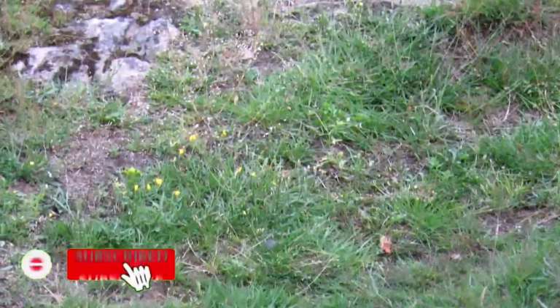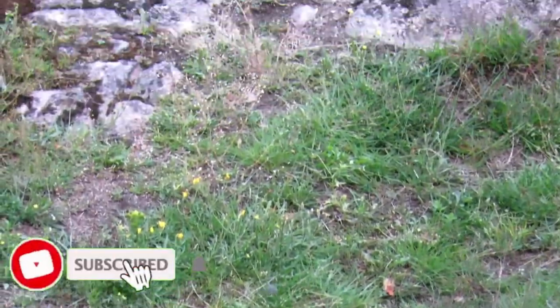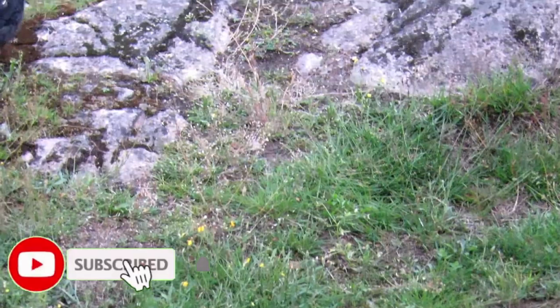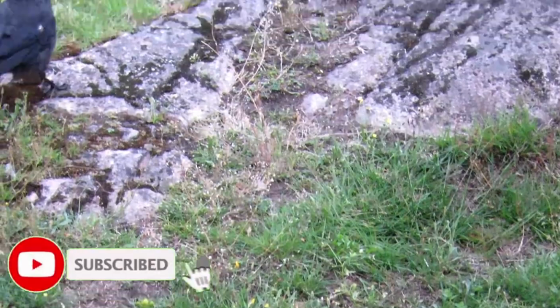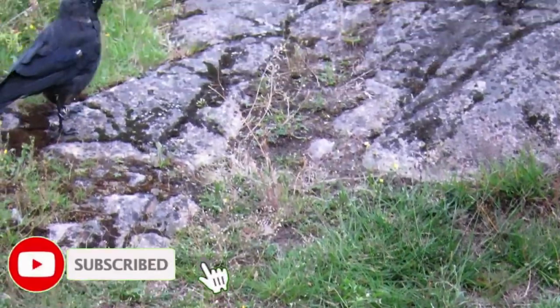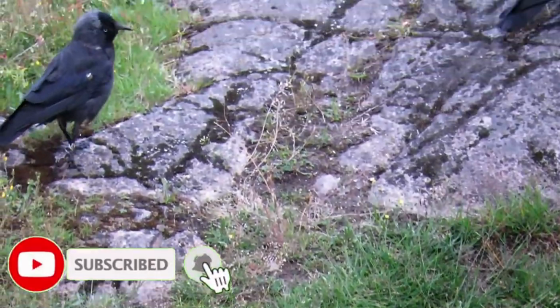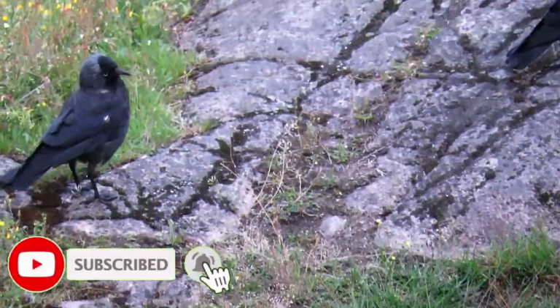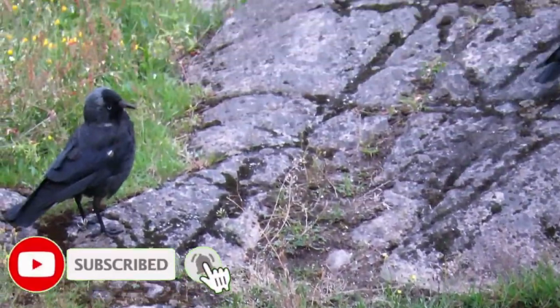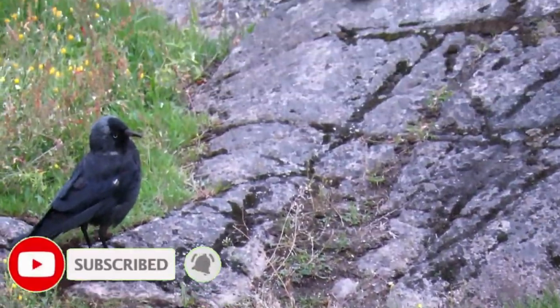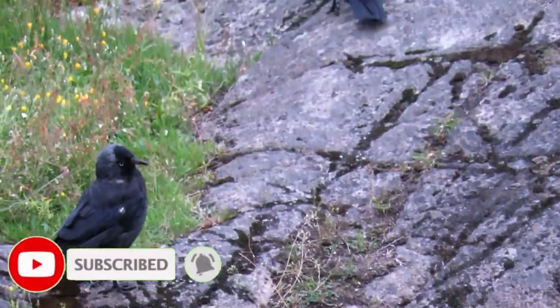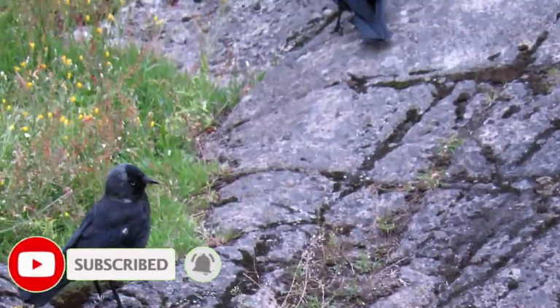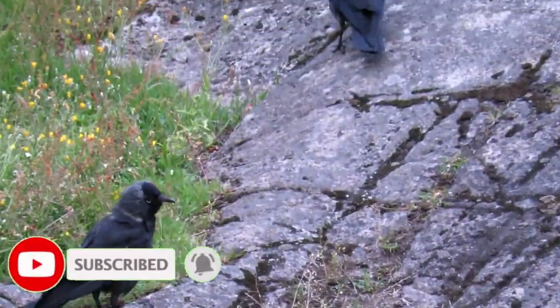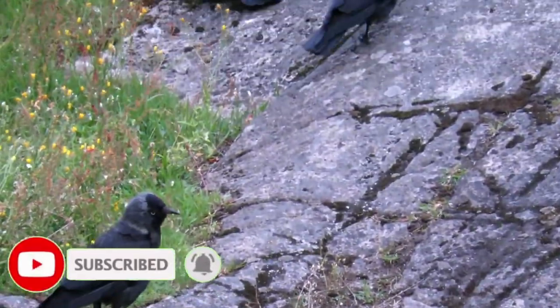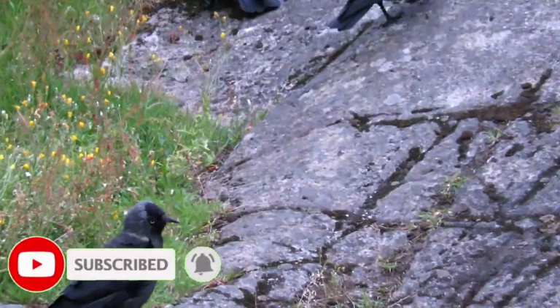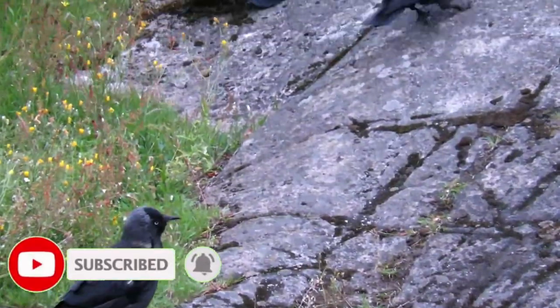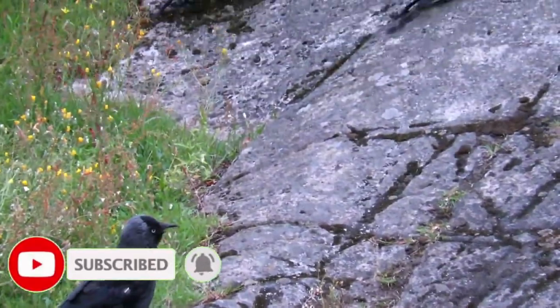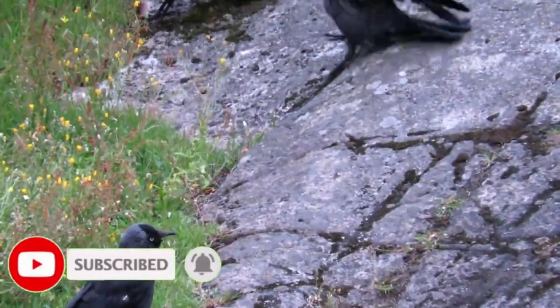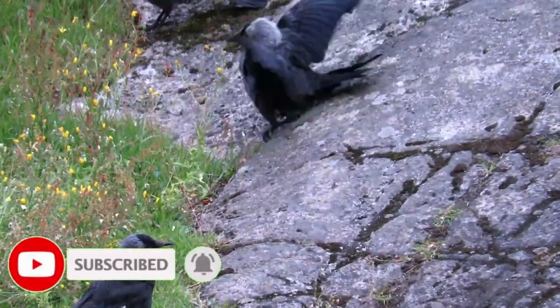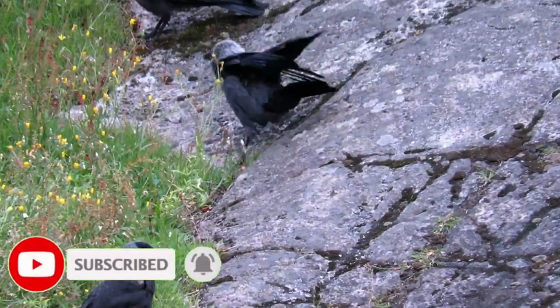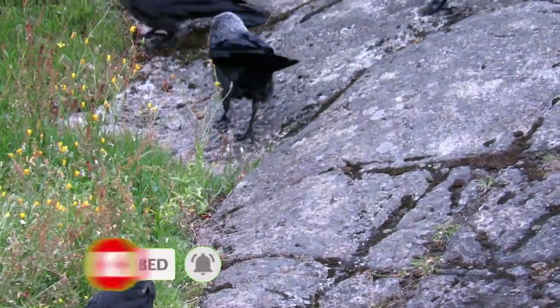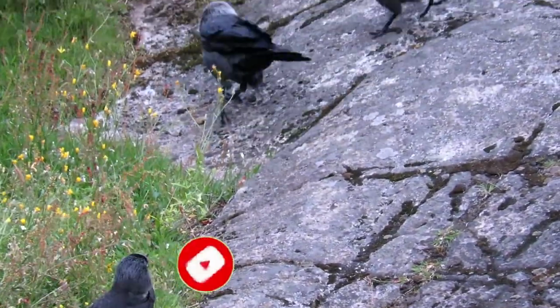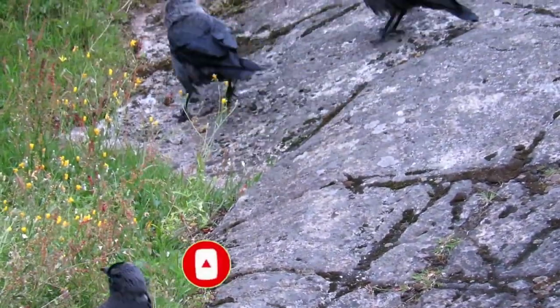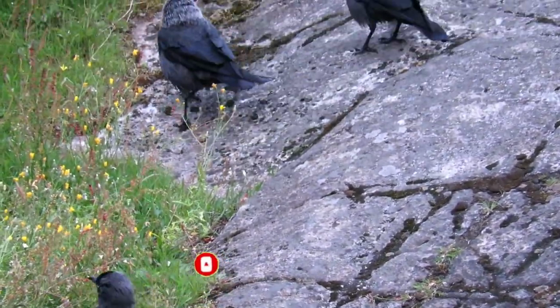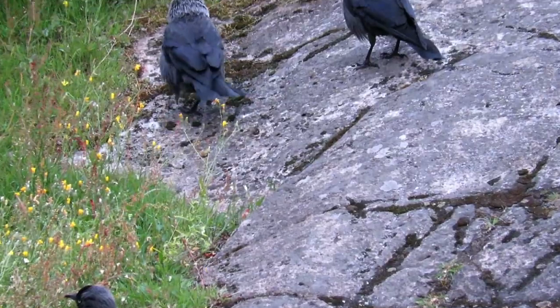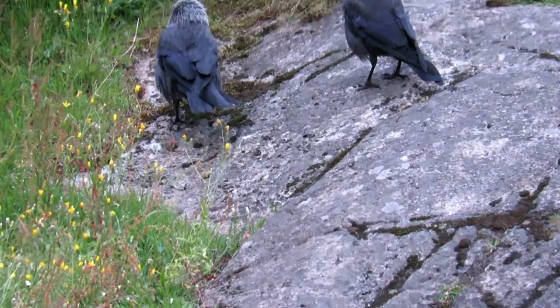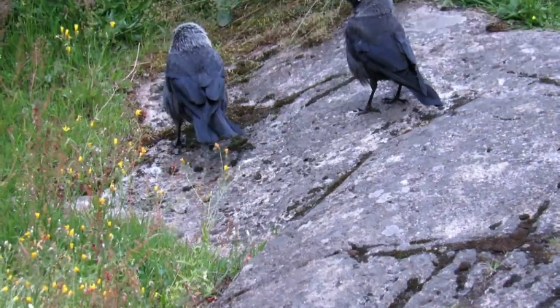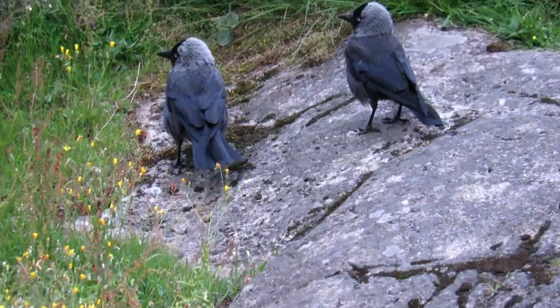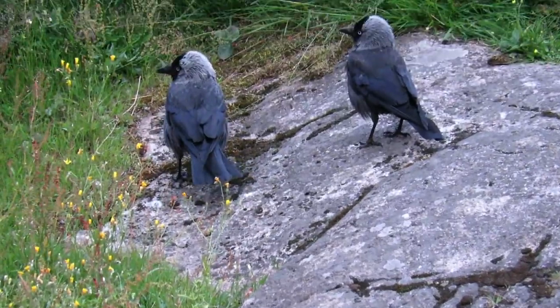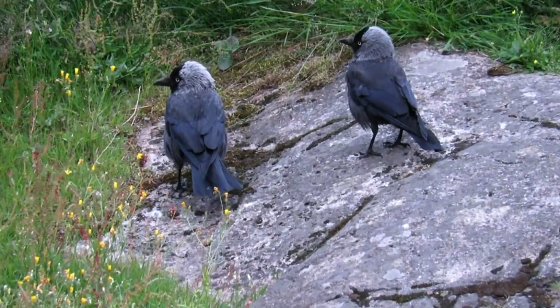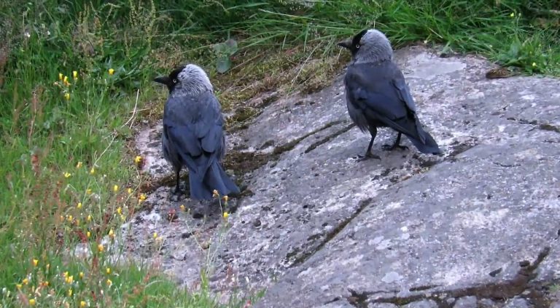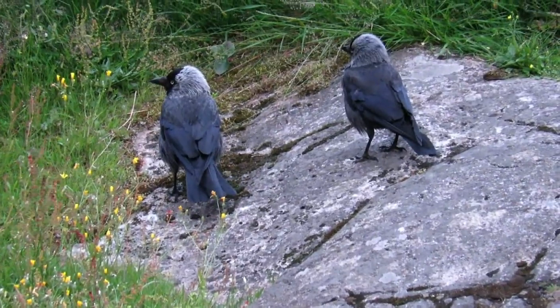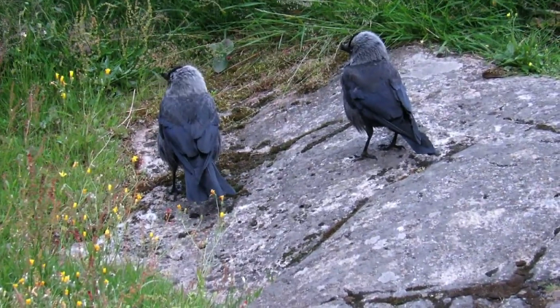They roost and feed in small communal groups and can often be seen foraging with other crow species such as rooks or carrion crows.